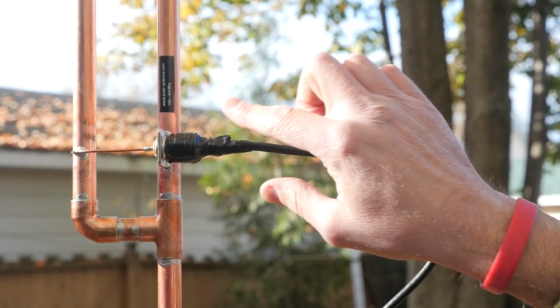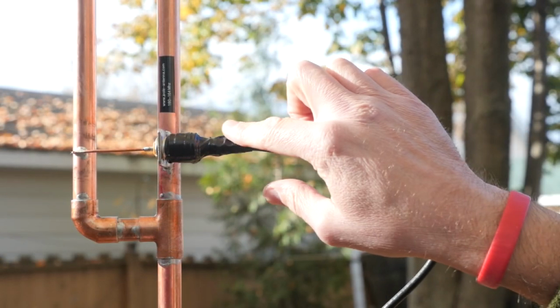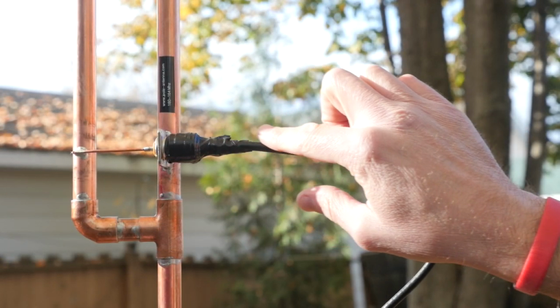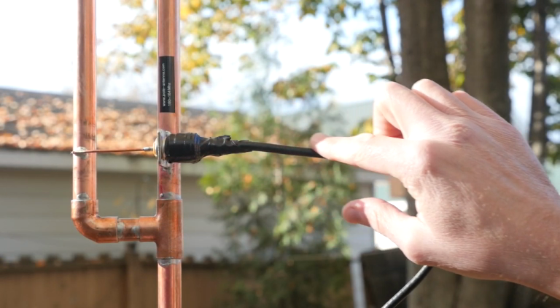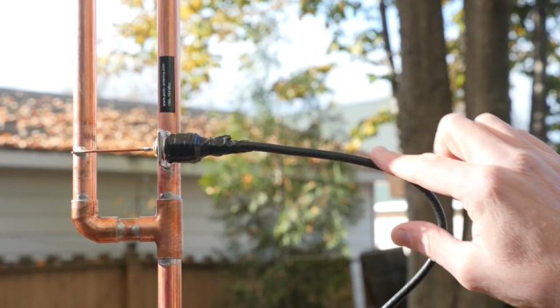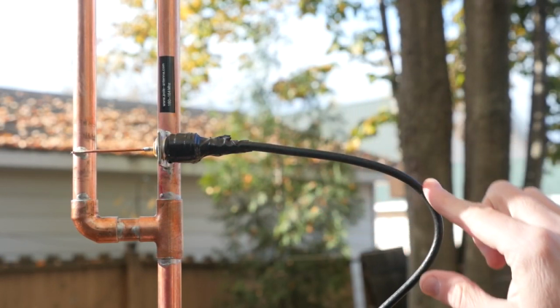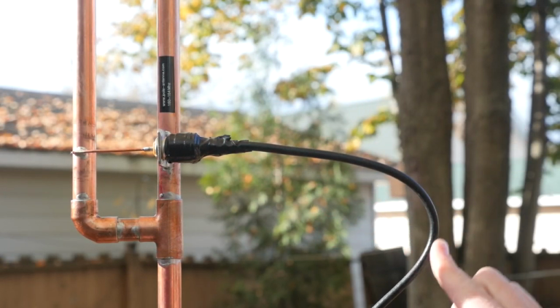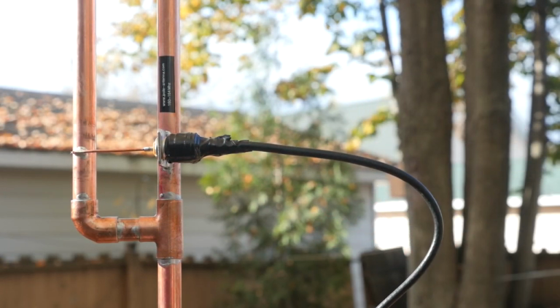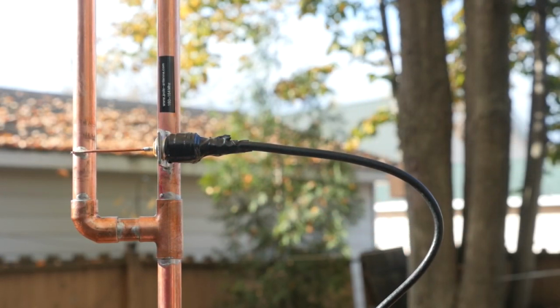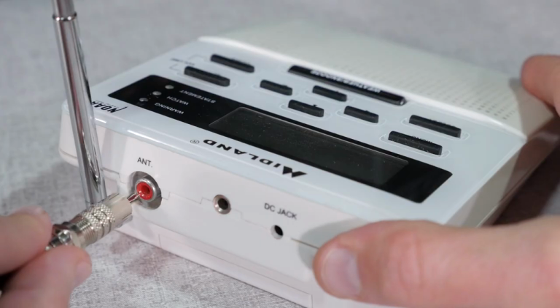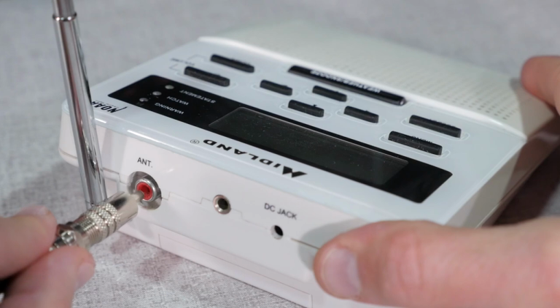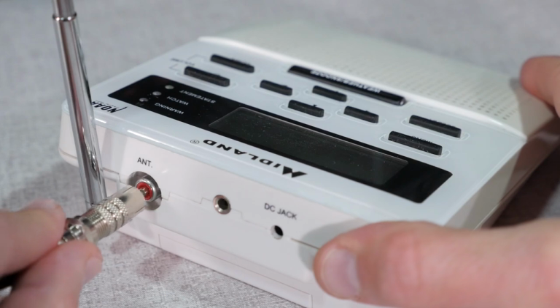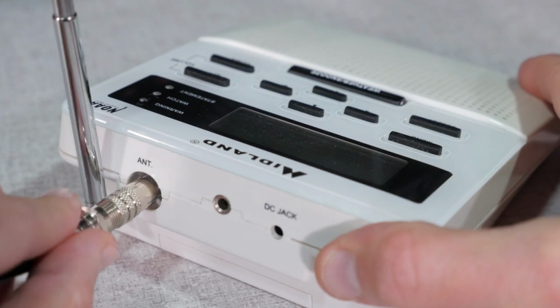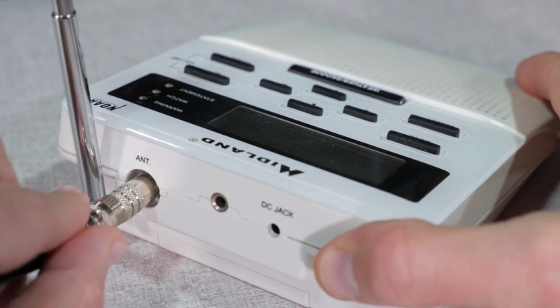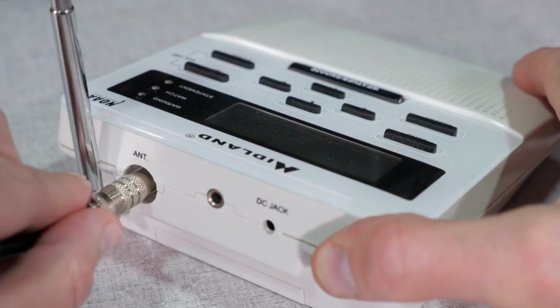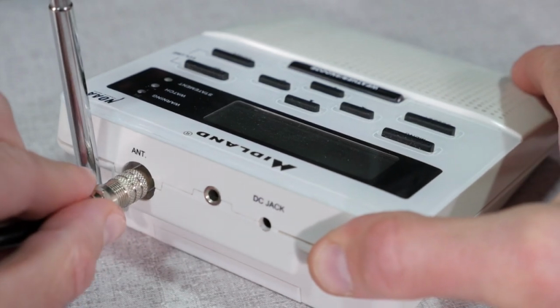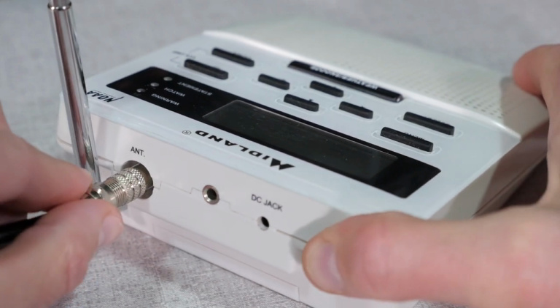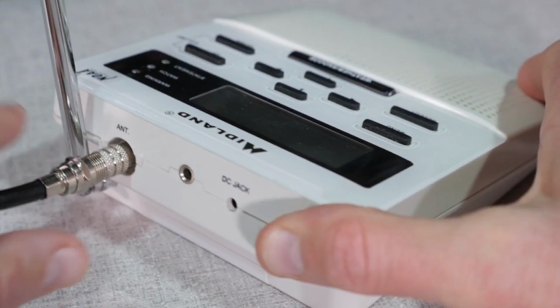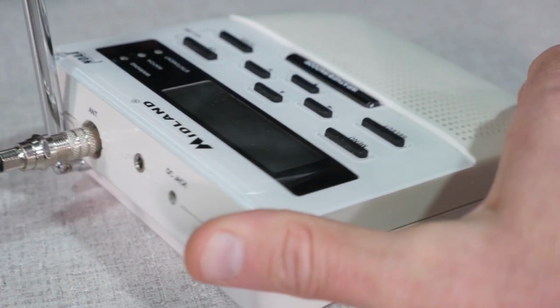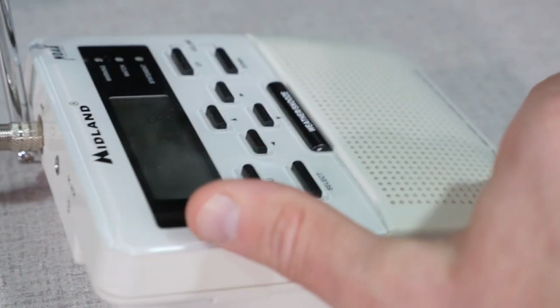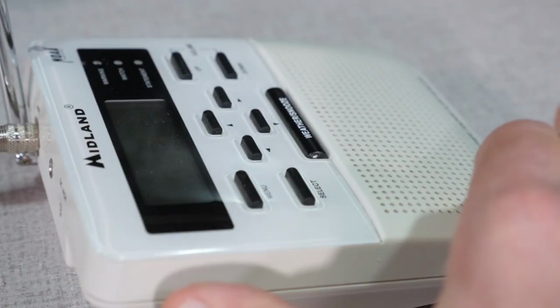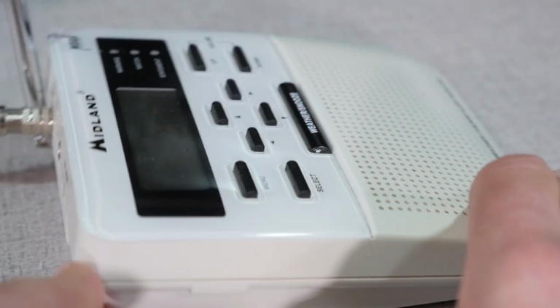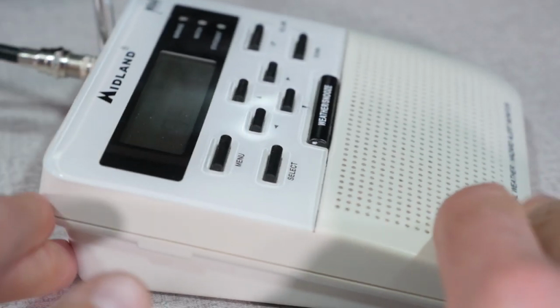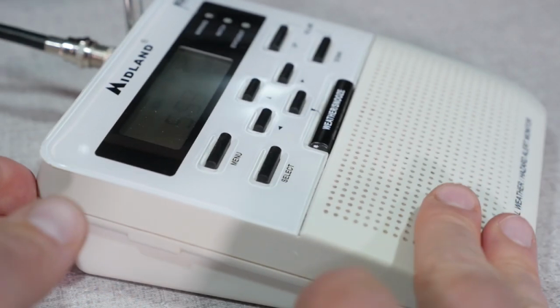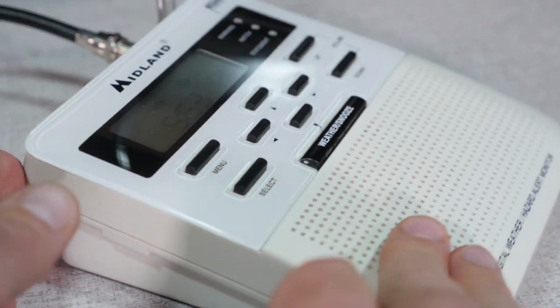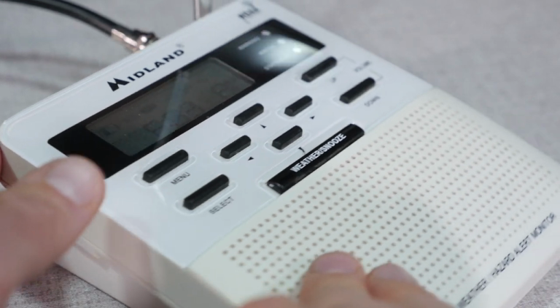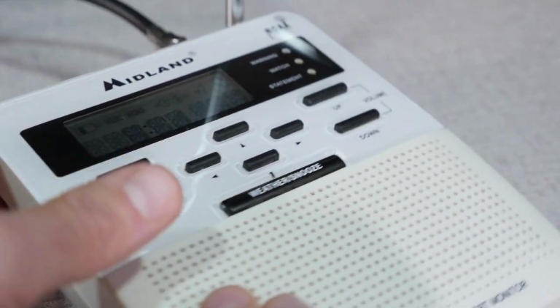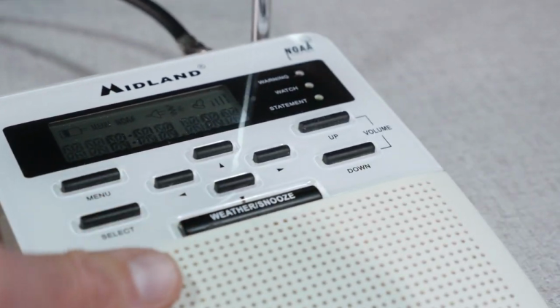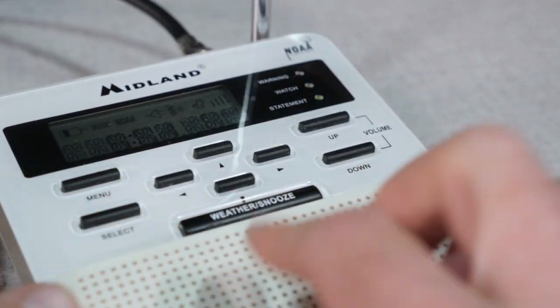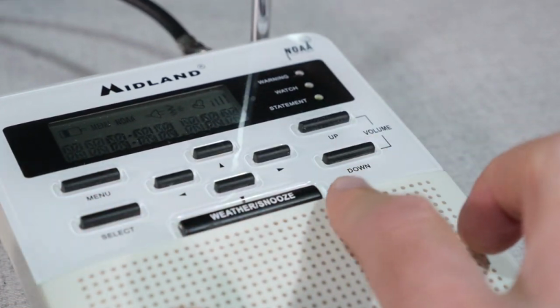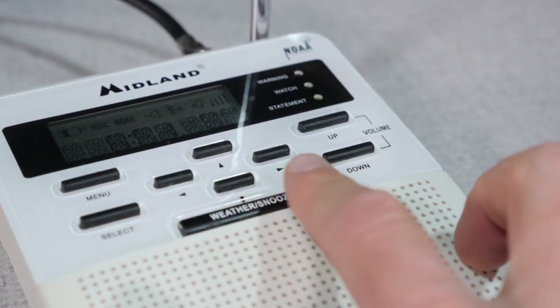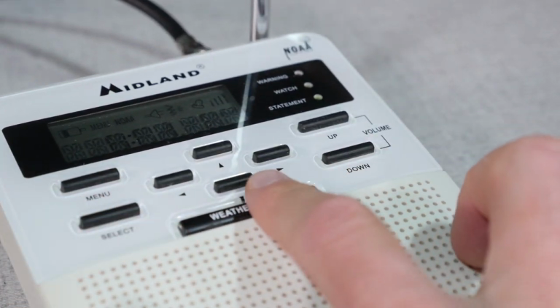A choke balun is not required for receive only. Next, attach the end with the RCA connection to the radio. The weather radio will use the external antenna once it is plugged in.